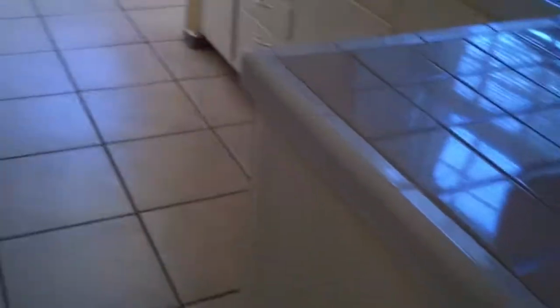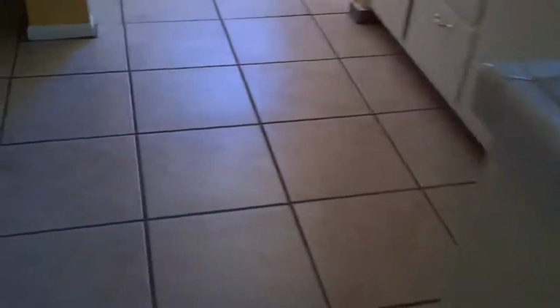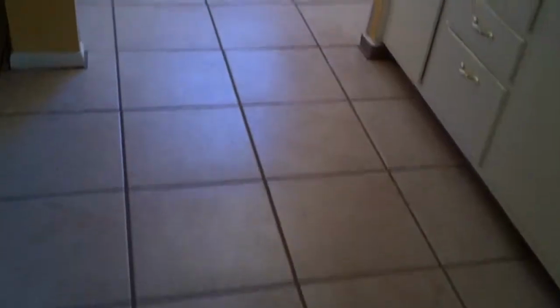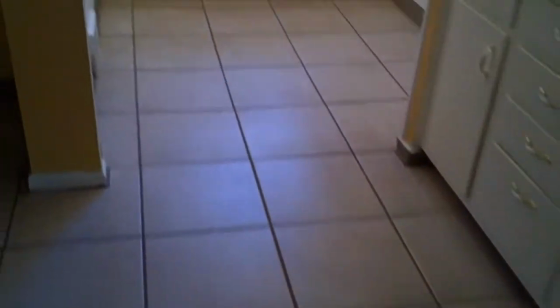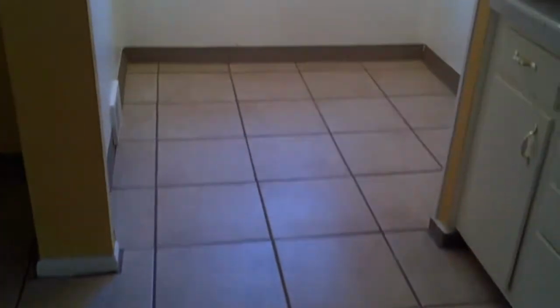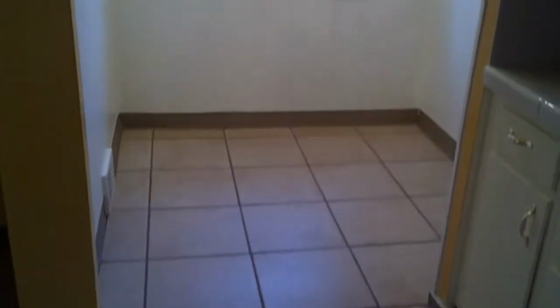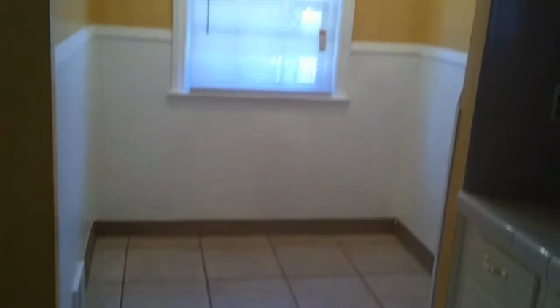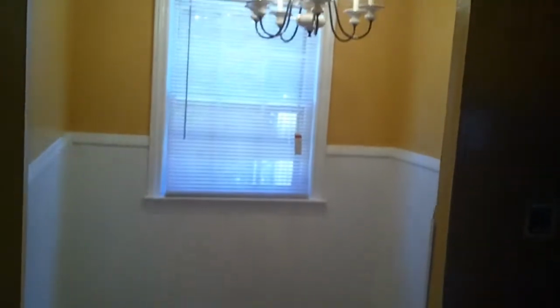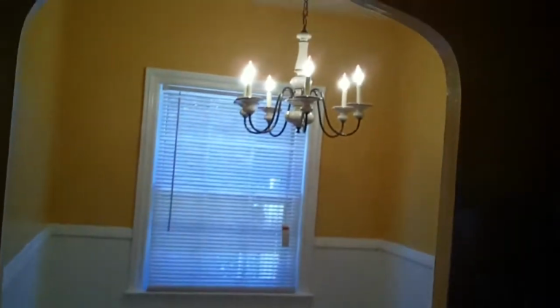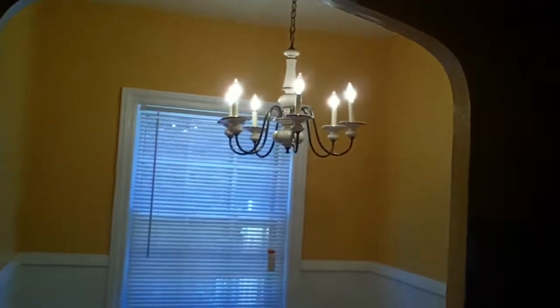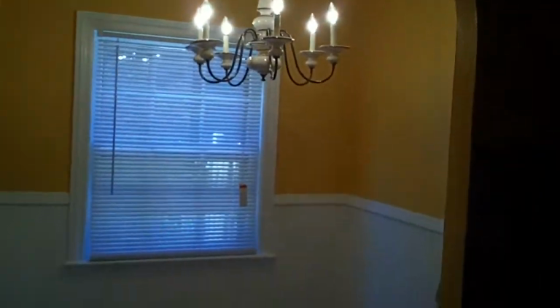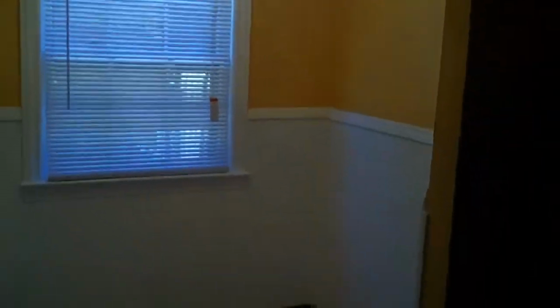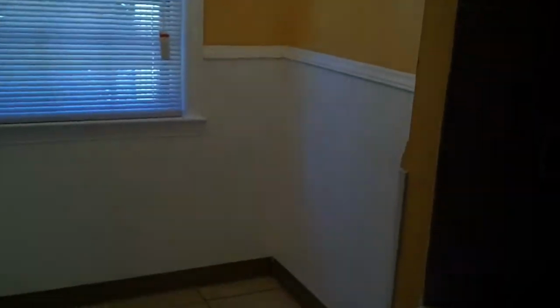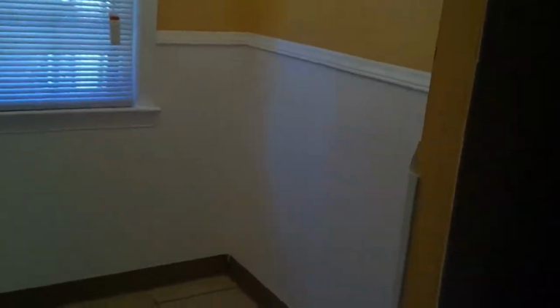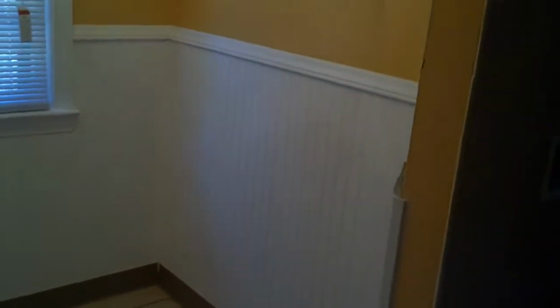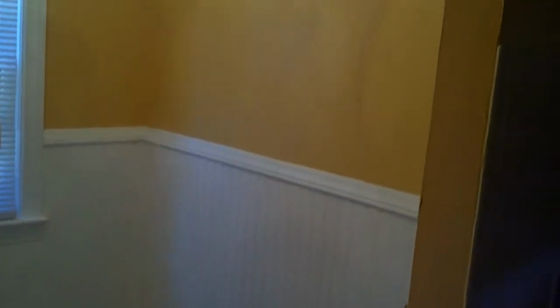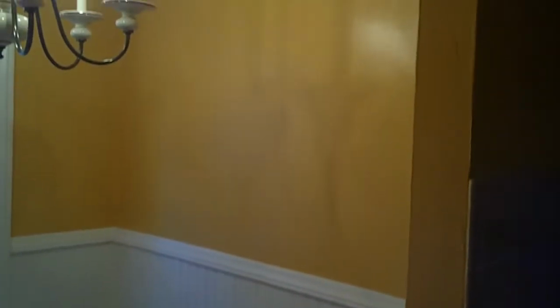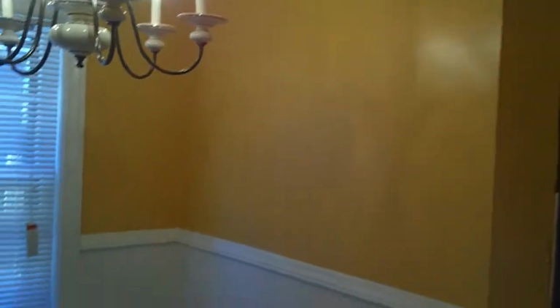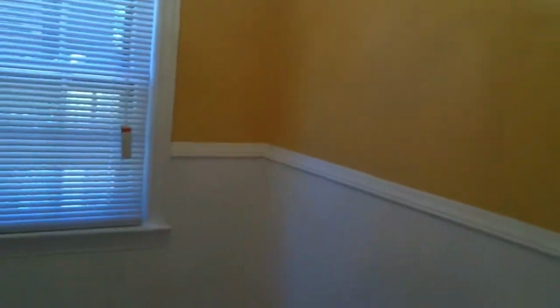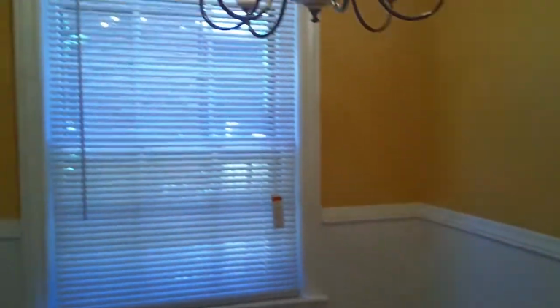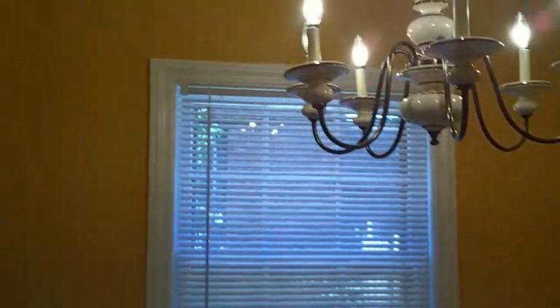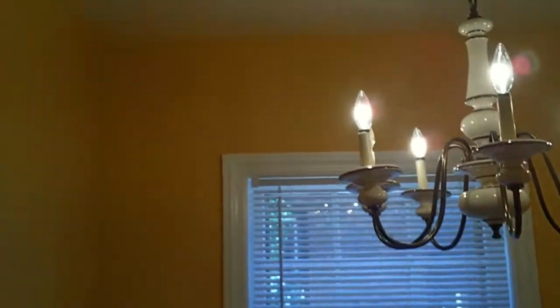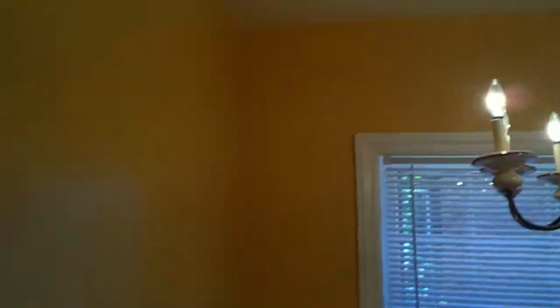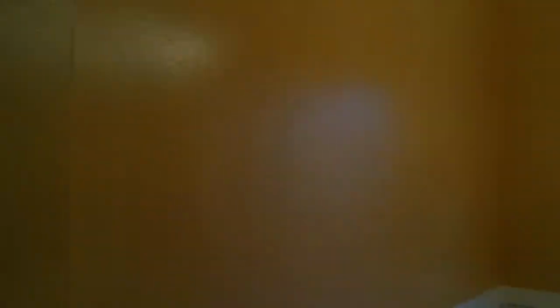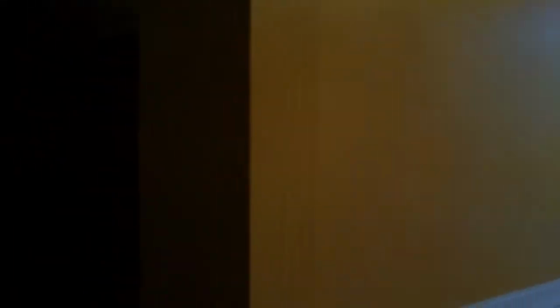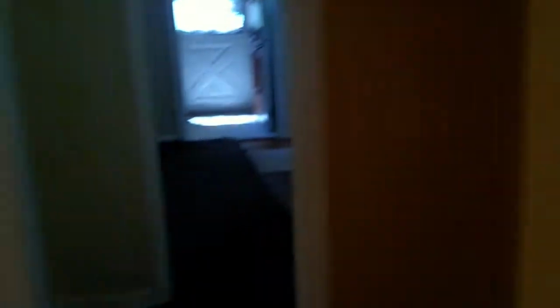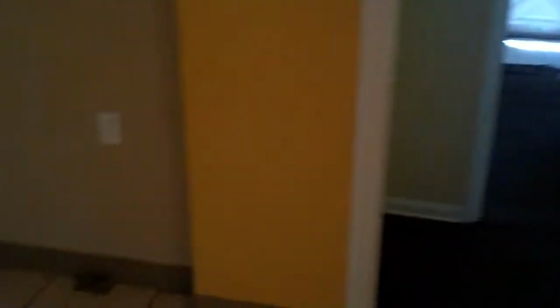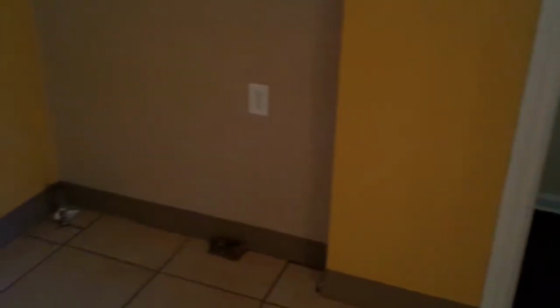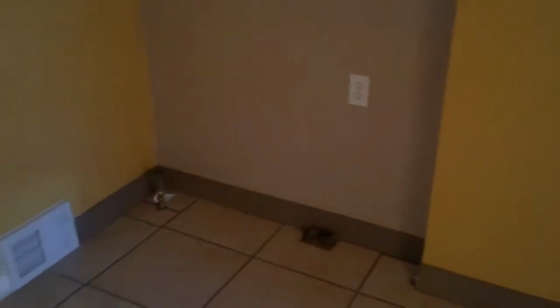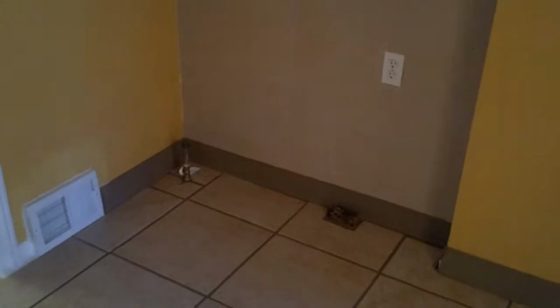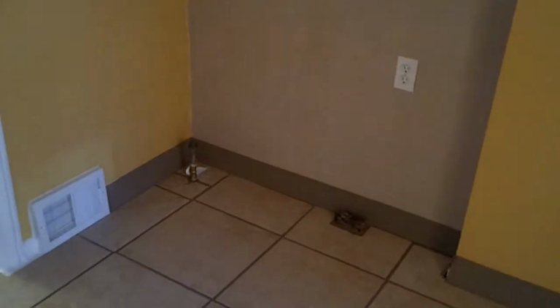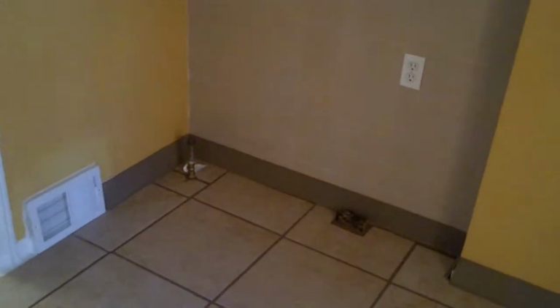New tile, another new light. We put wainscoting in here, painted that. Little heating area.